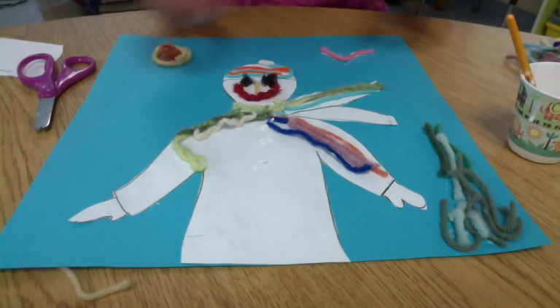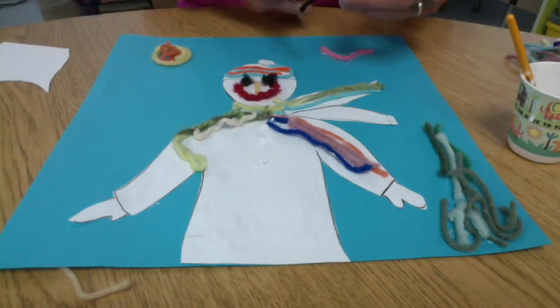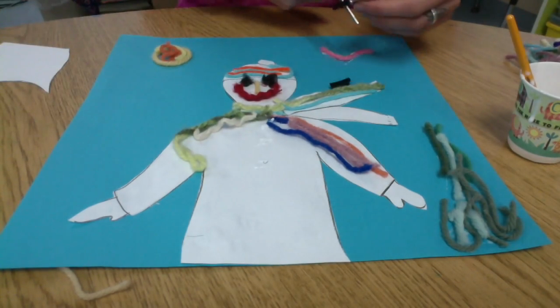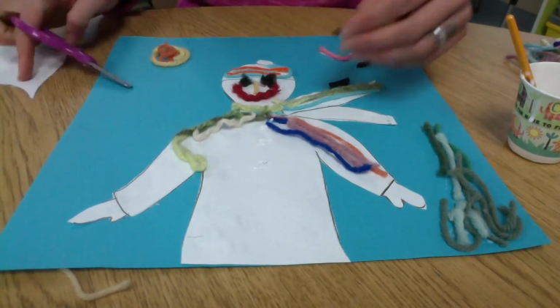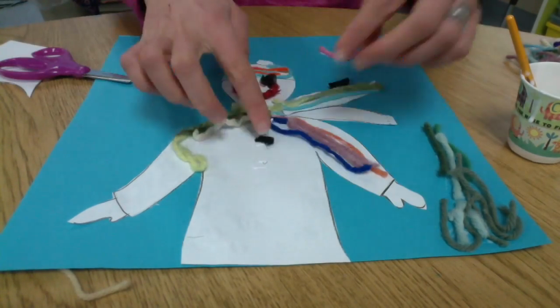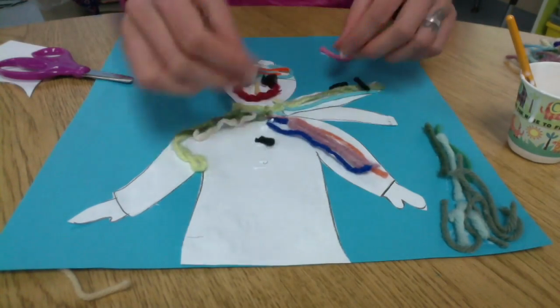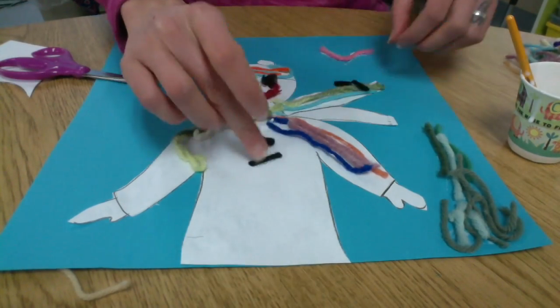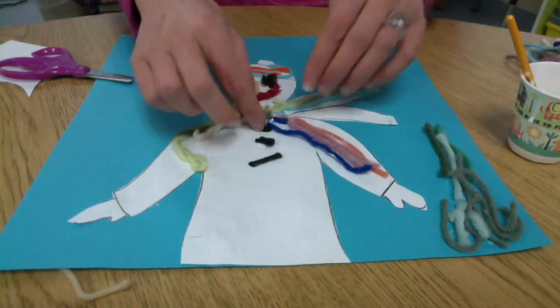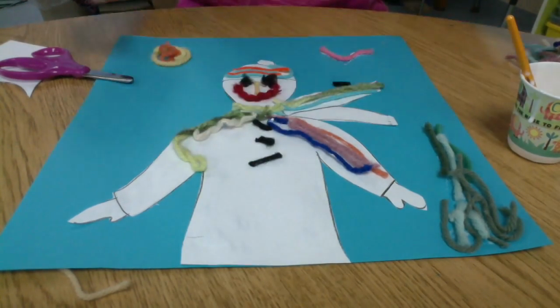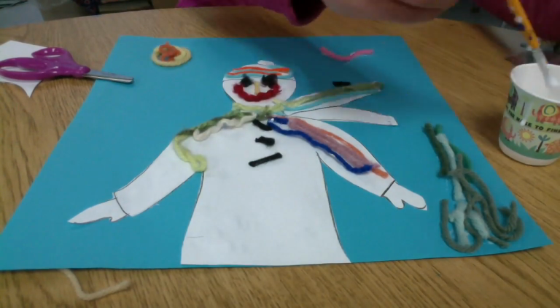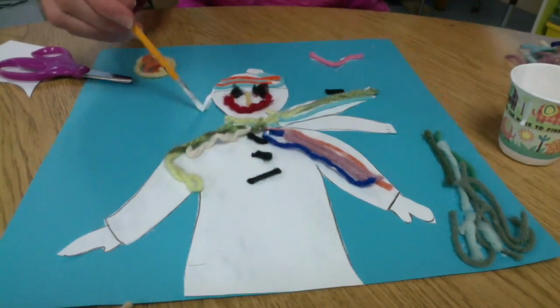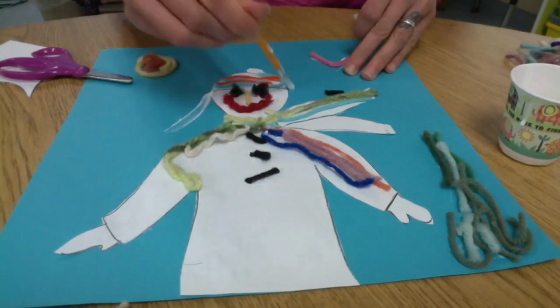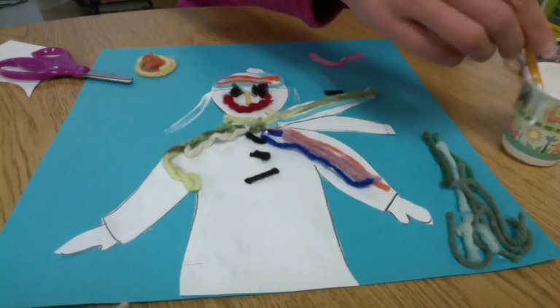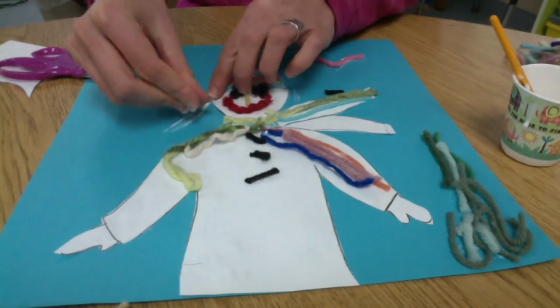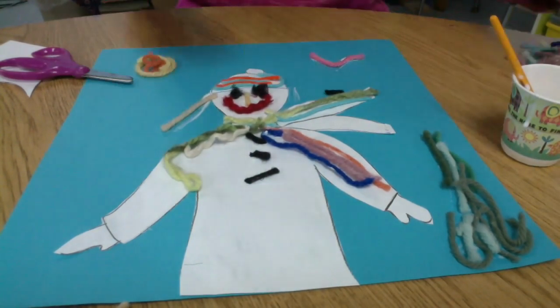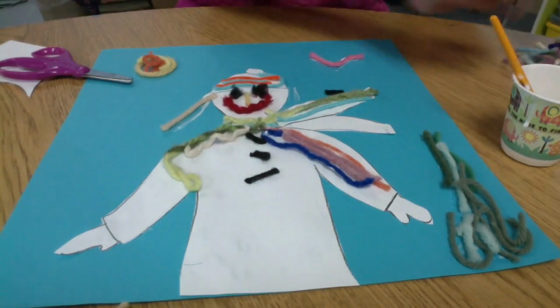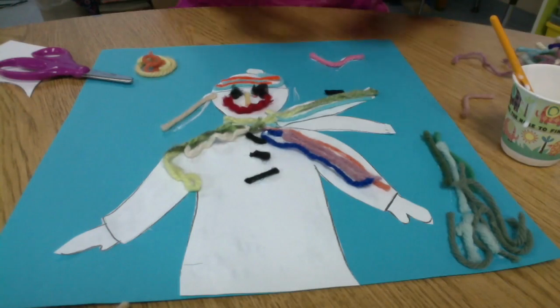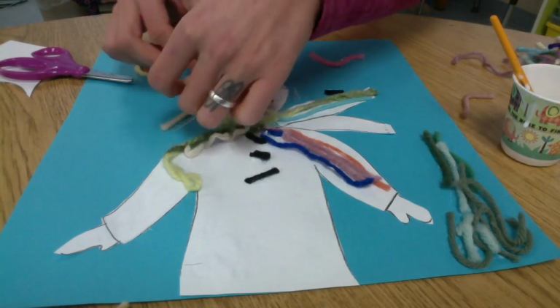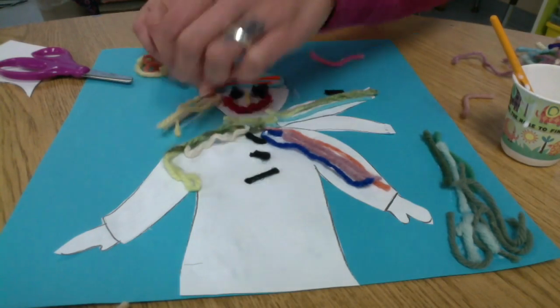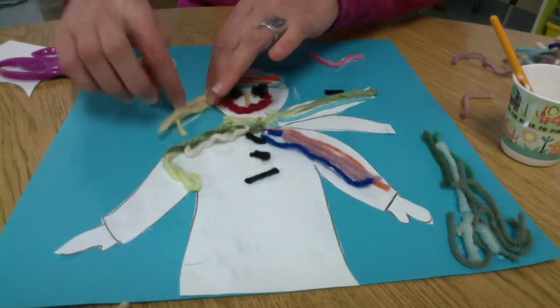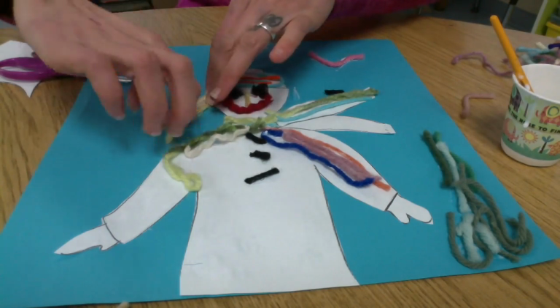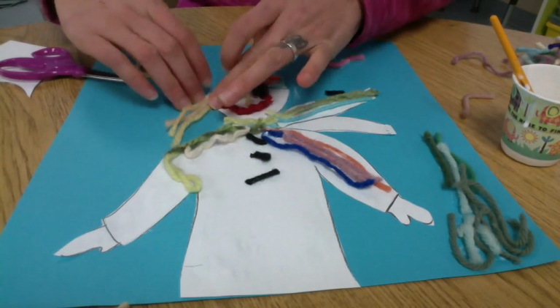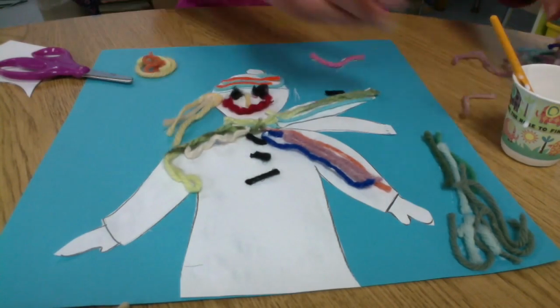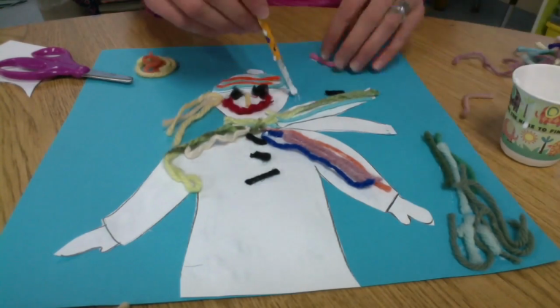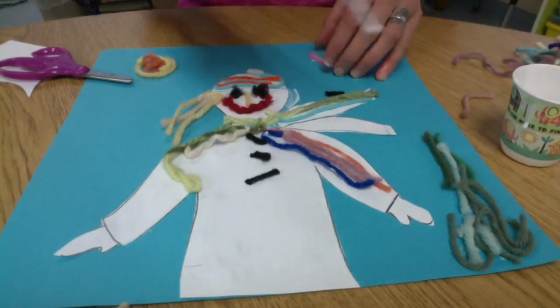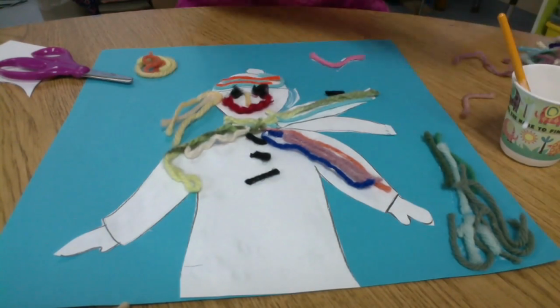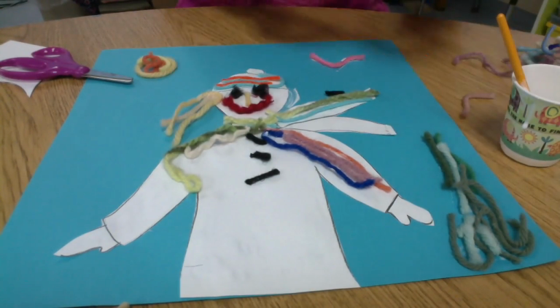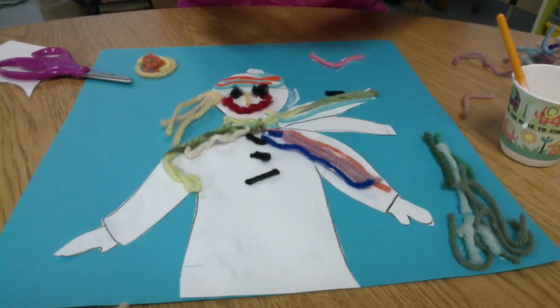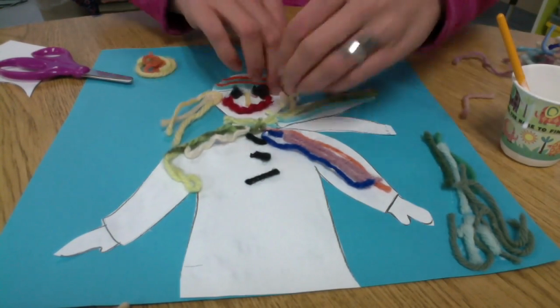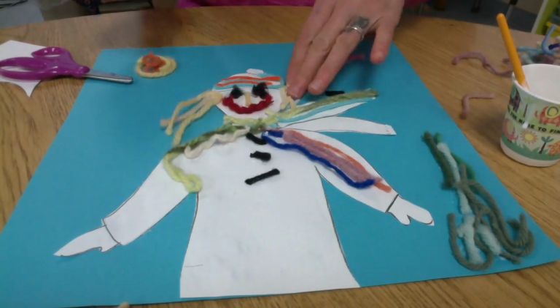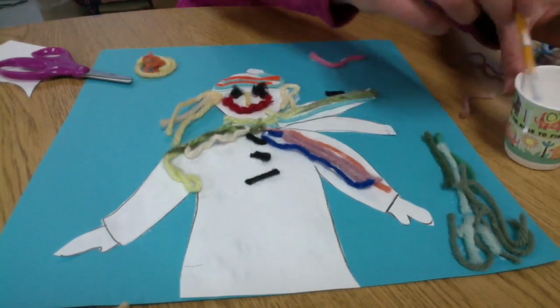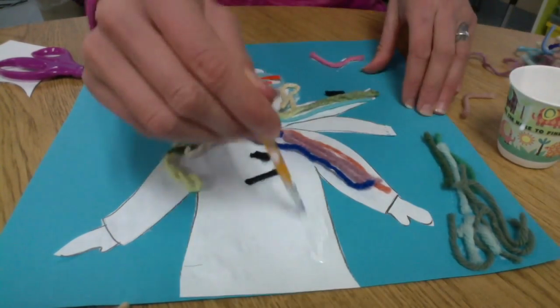If it's not sticking, remember, just add a little more glue. I'm going to put some hair — I decided to make mine a girl, so I can add some hair to it.